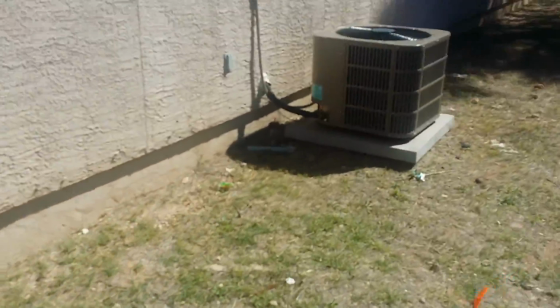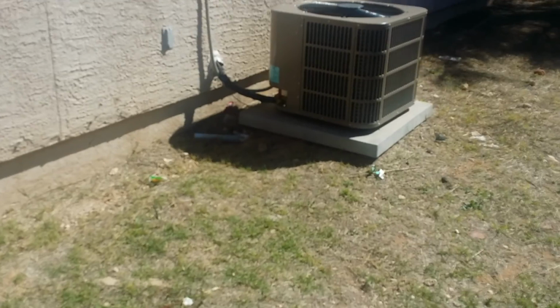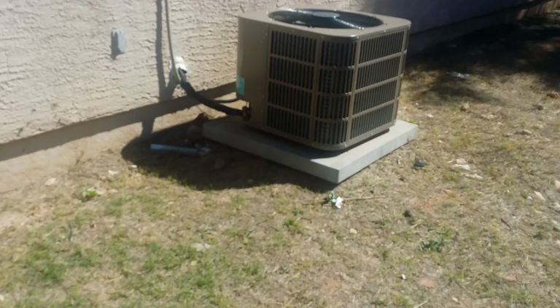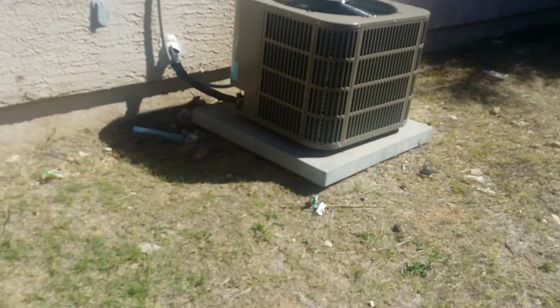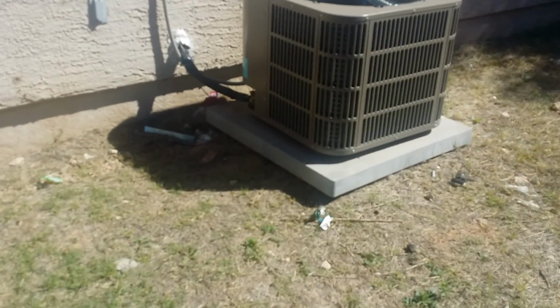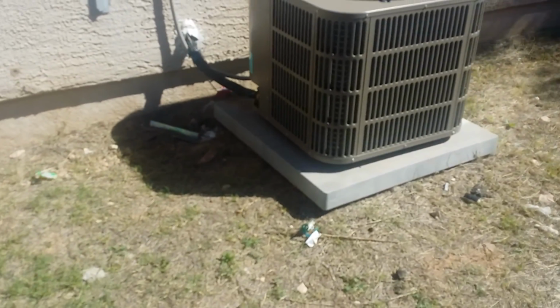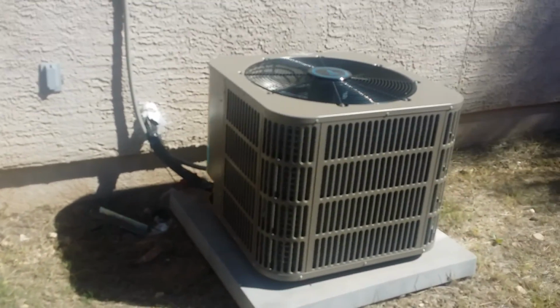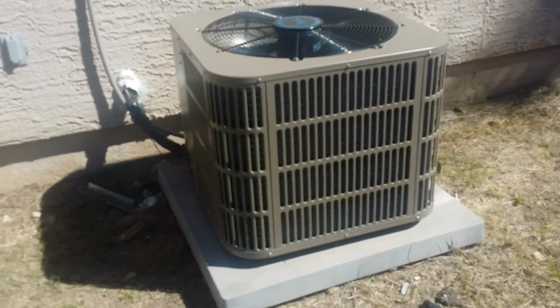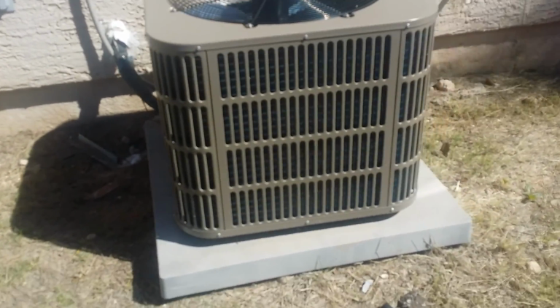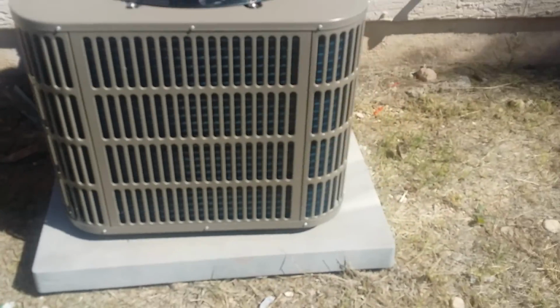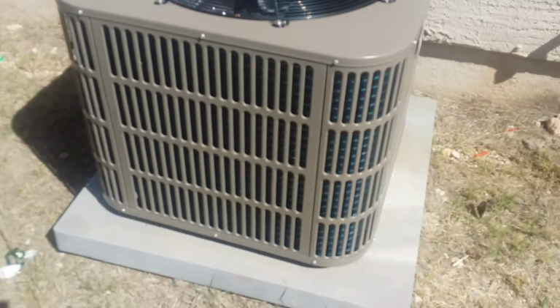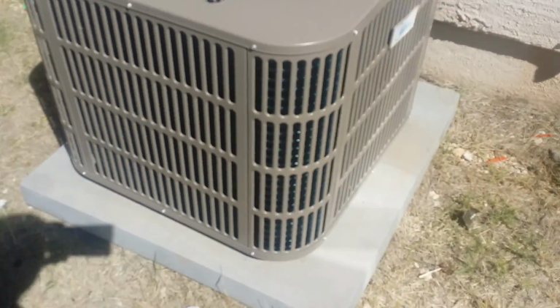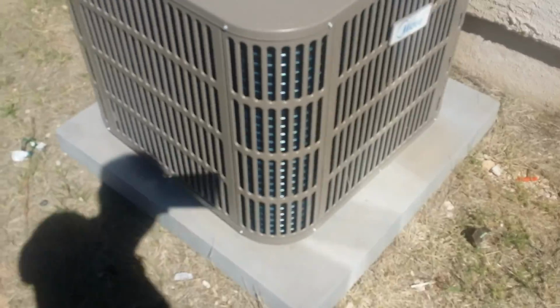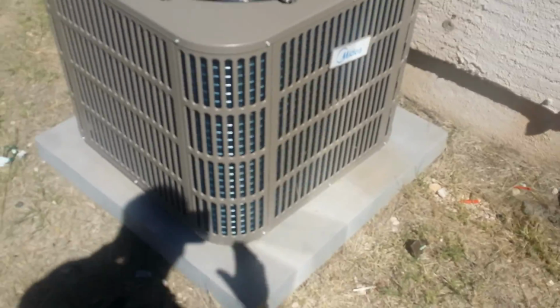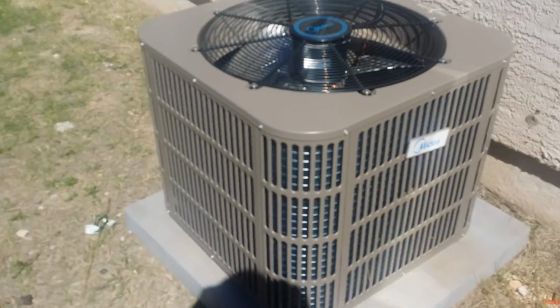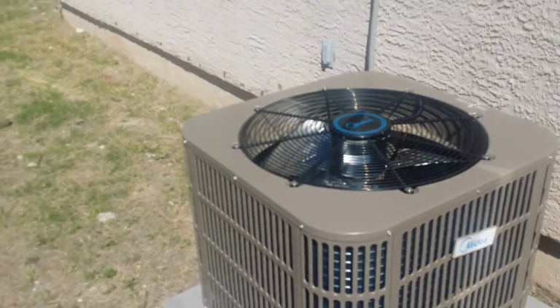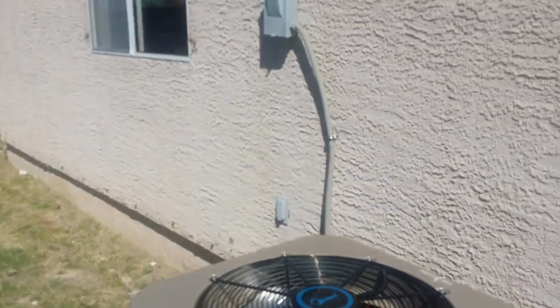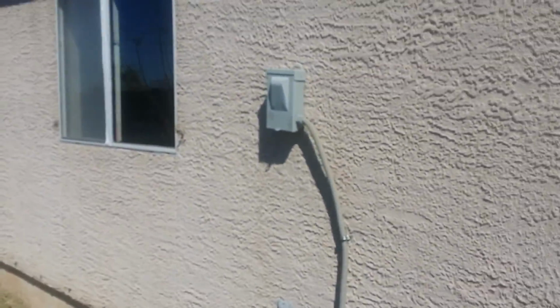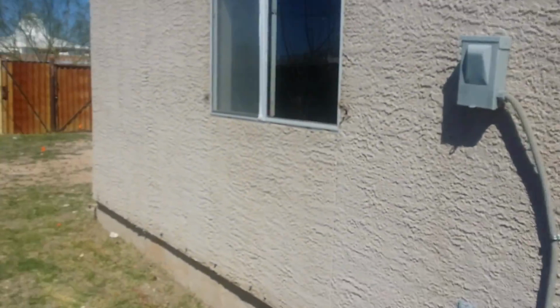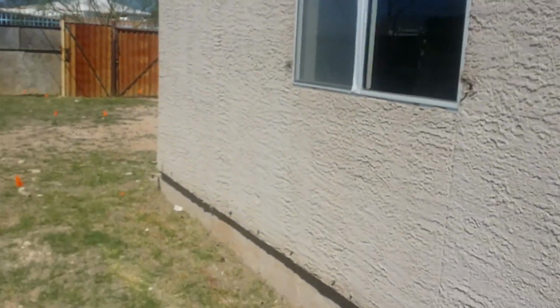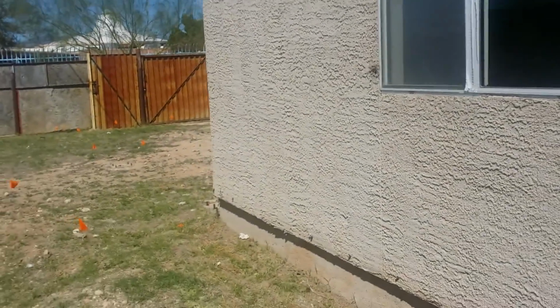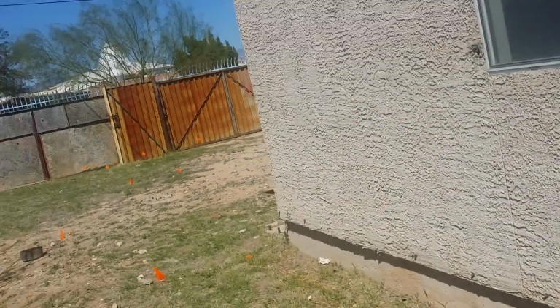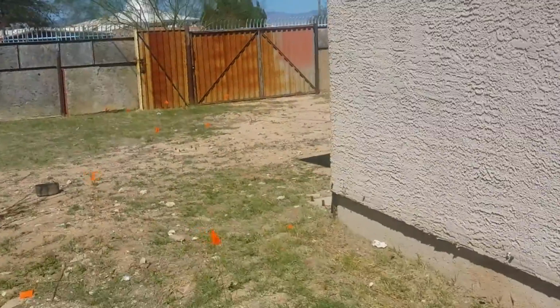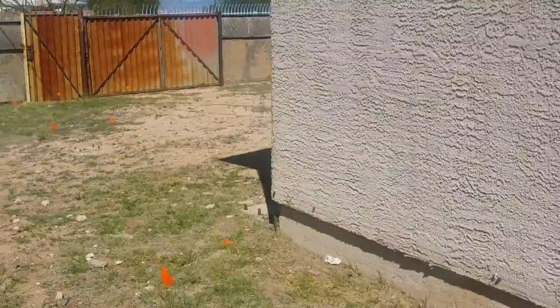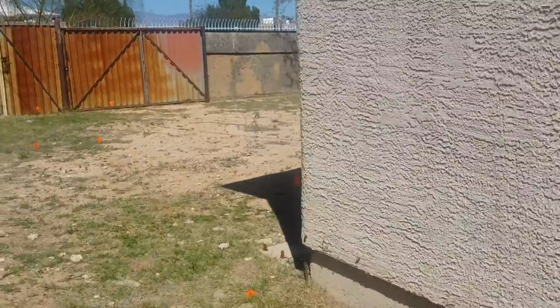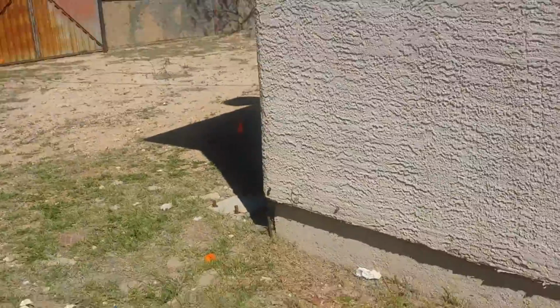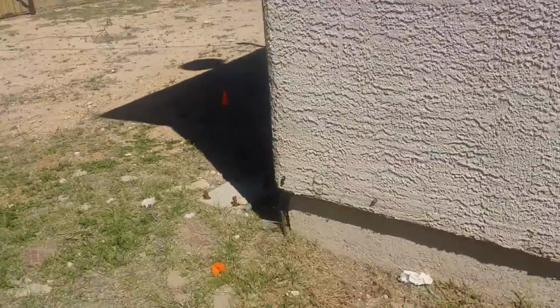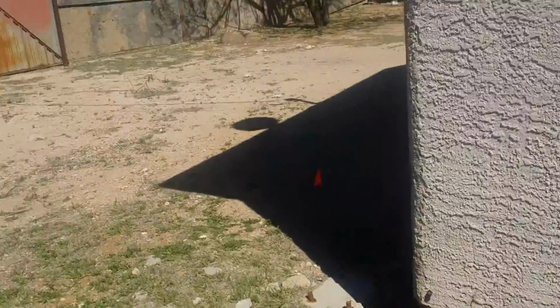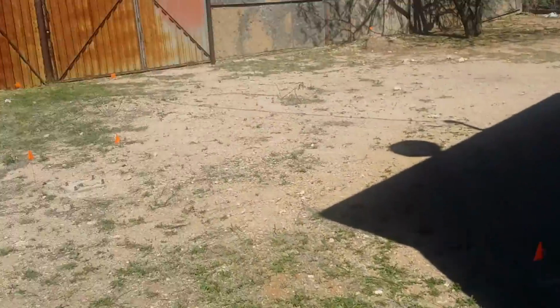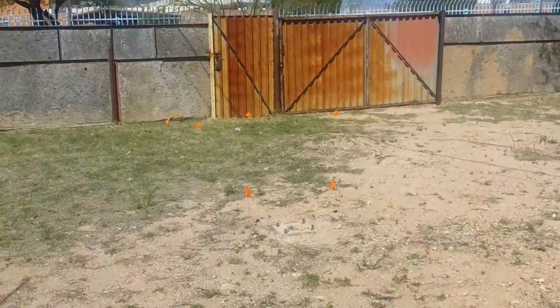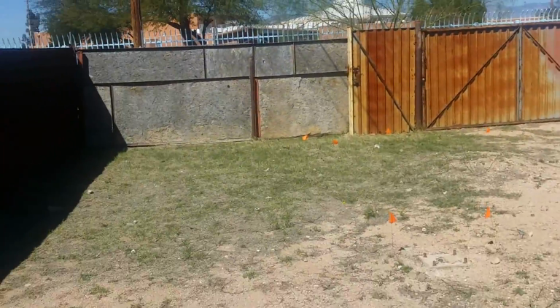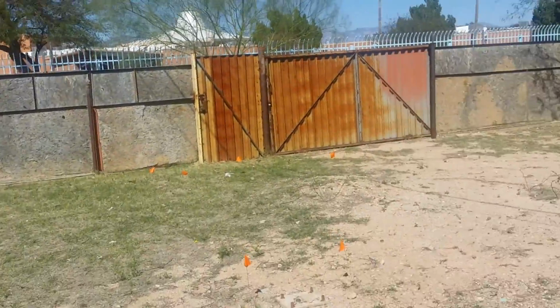Here is the brand new AC unit that's fairly recently installed. This is 3917 East Dover Street Avenue — this is the view of the backyard.